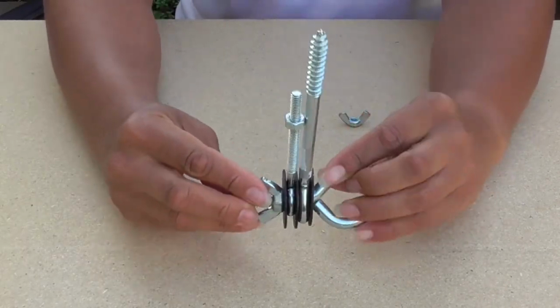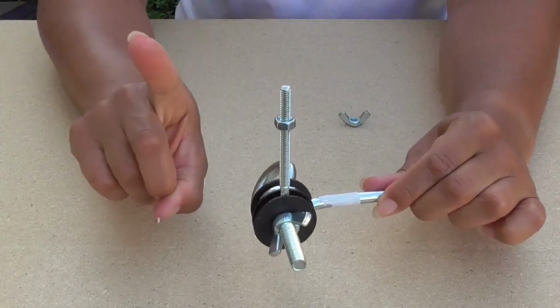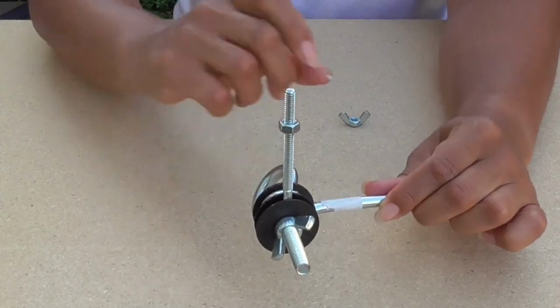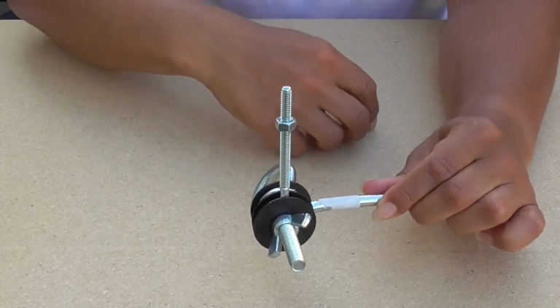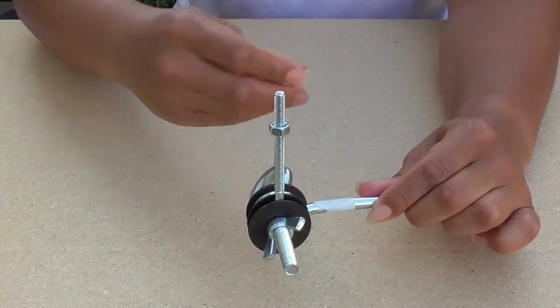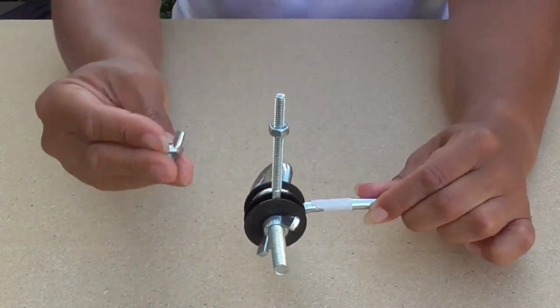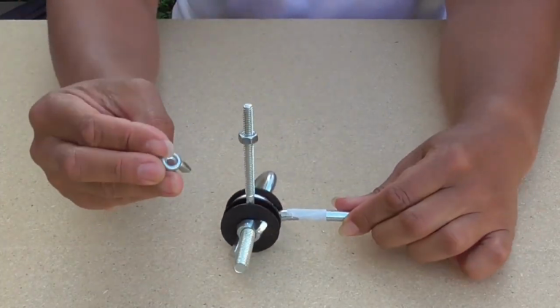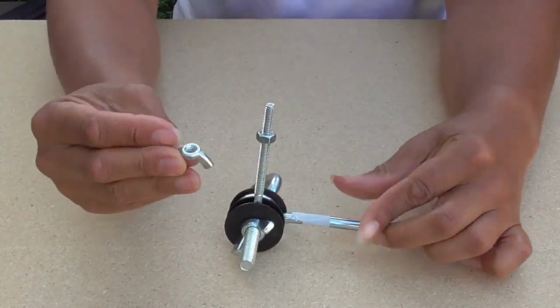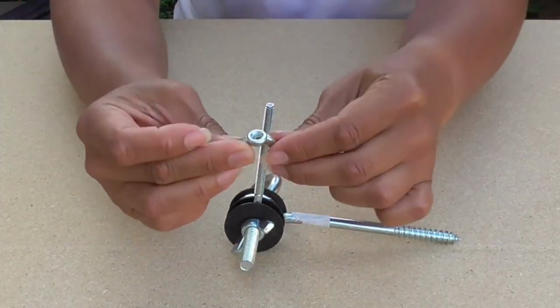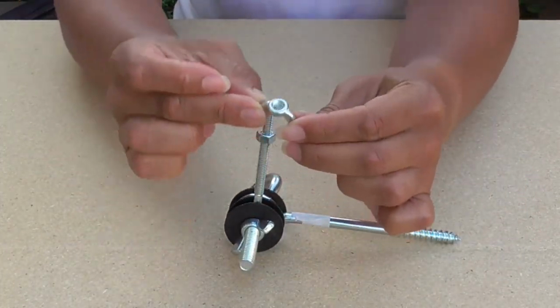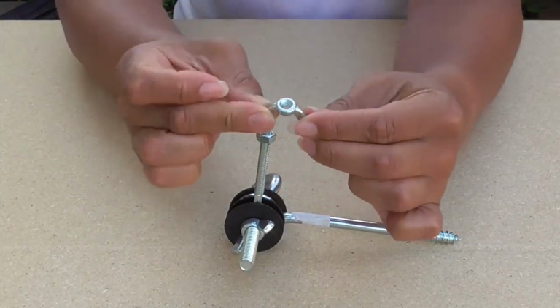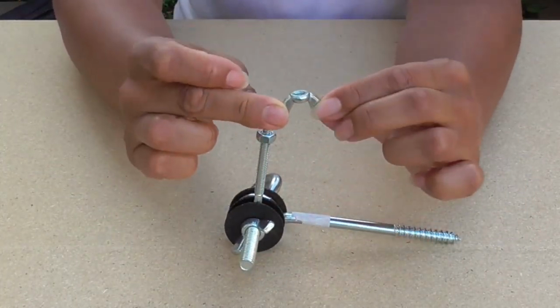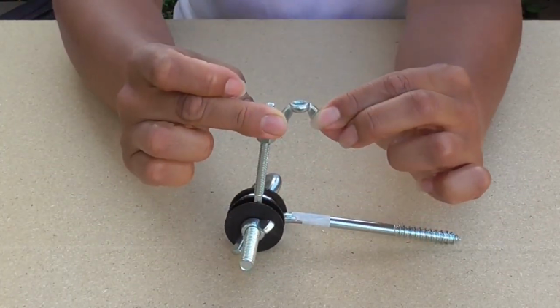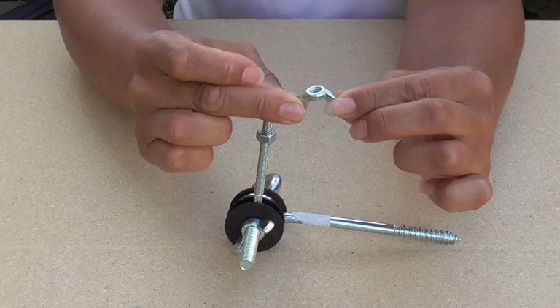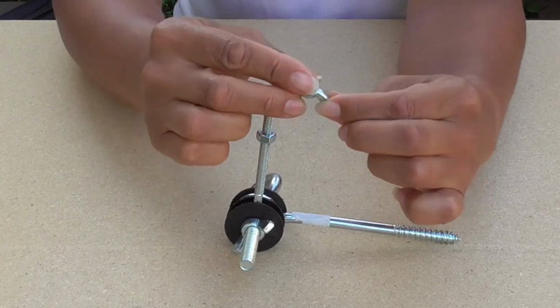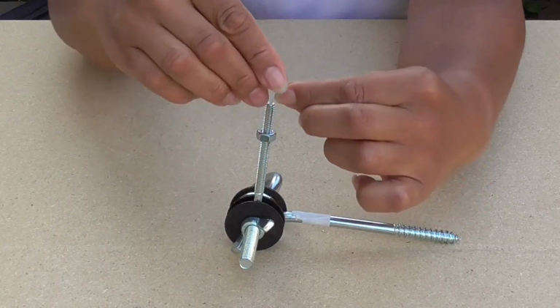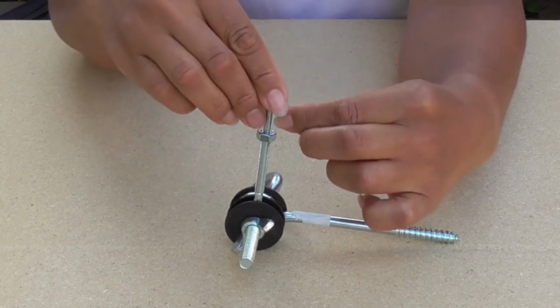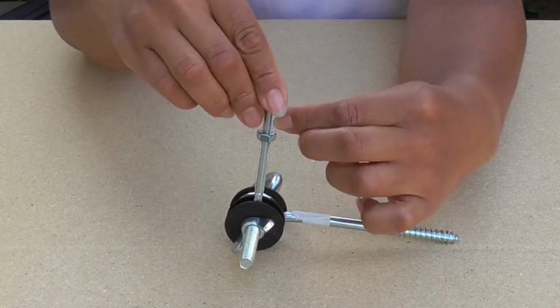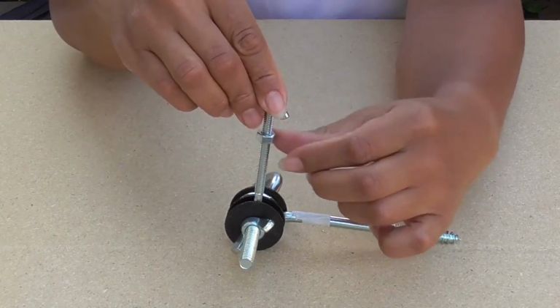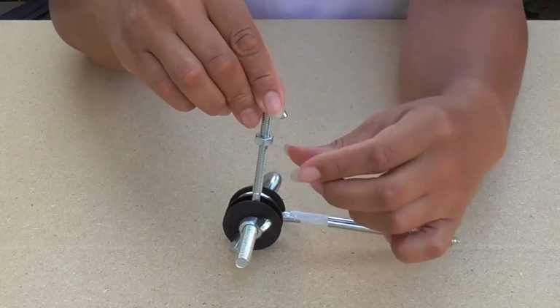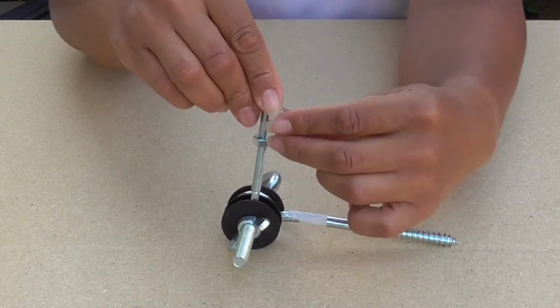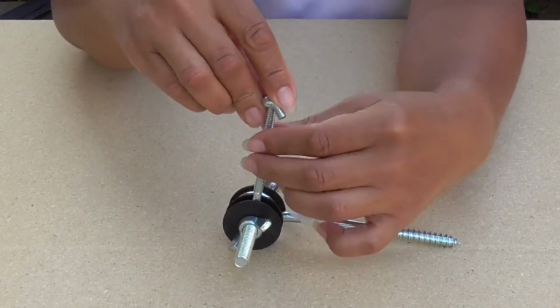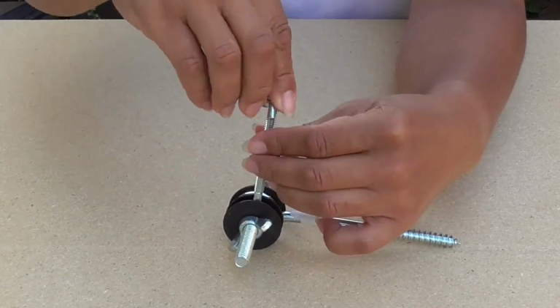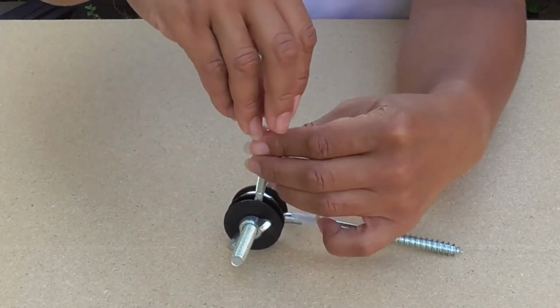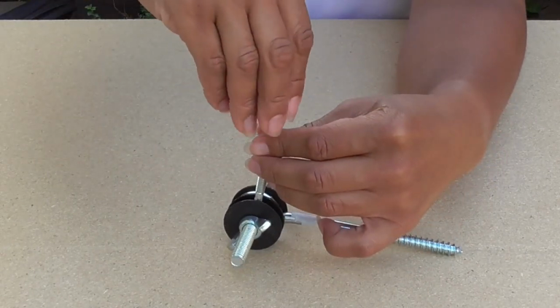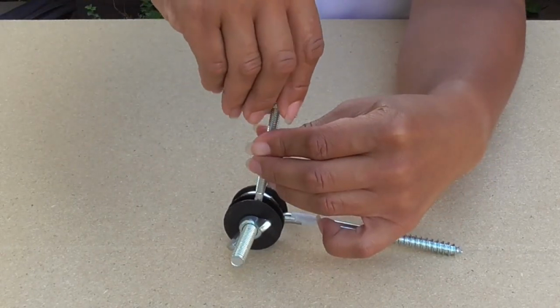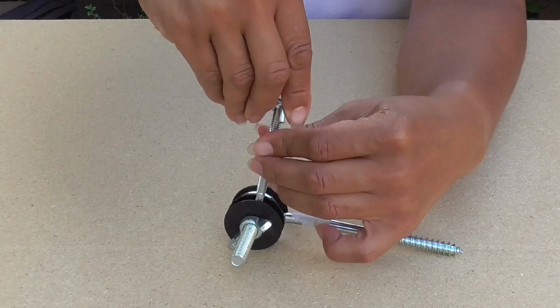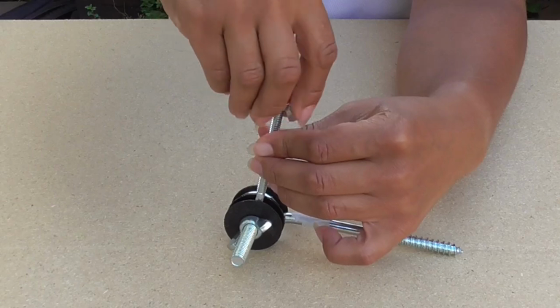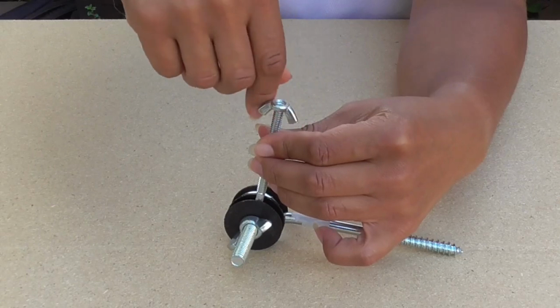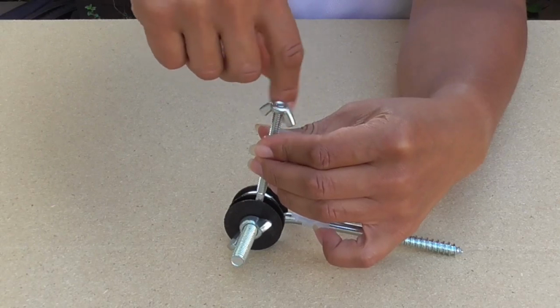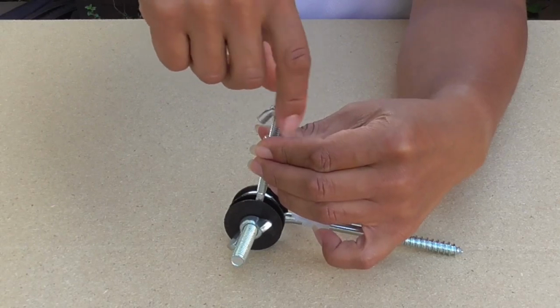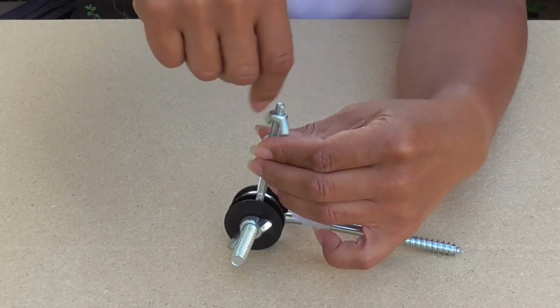Lastly, take the 1/4-inch wing nut and place it upside down like this on the 1/4-inch eye bolt. If it came with the extra nut, great — just make sure it's below the wing nut. These pieces will act as fasteners for your camera. You'll see how later.